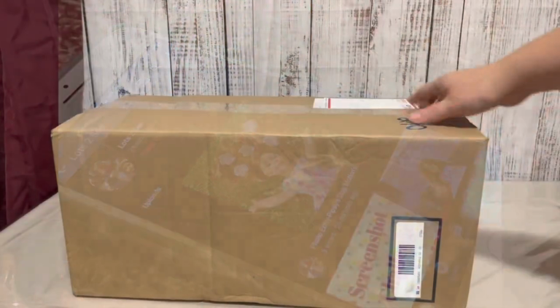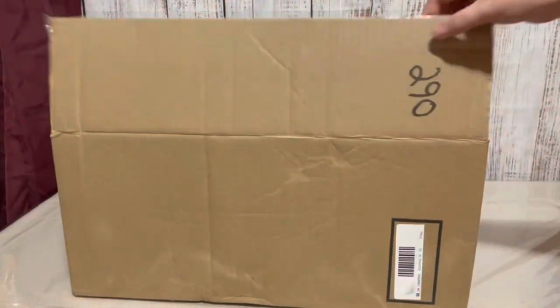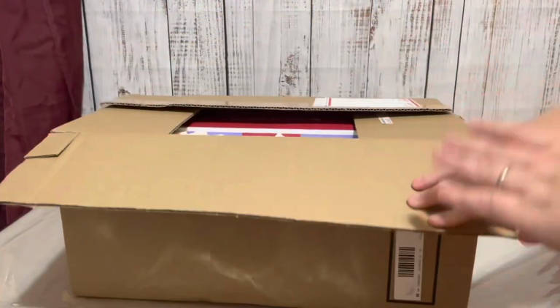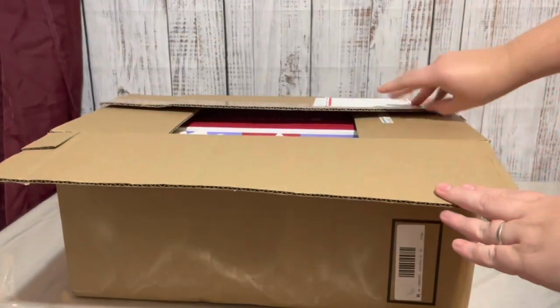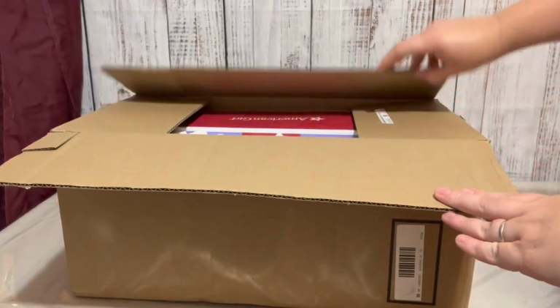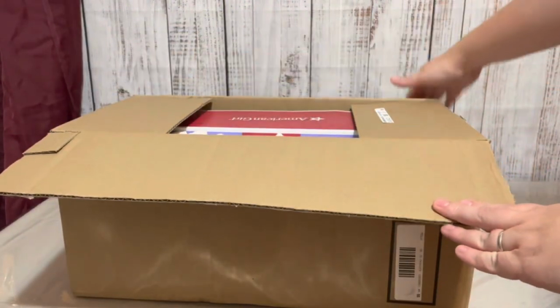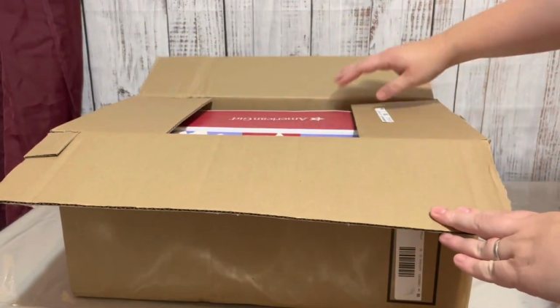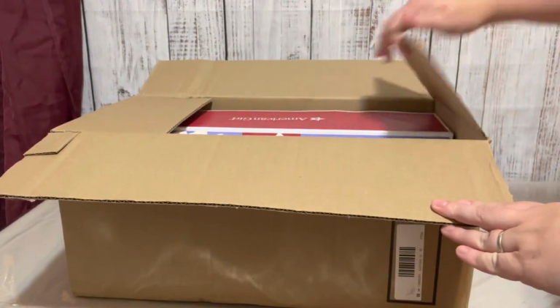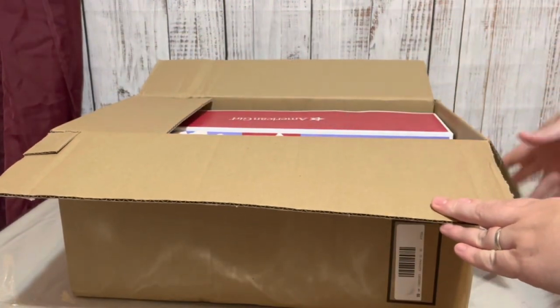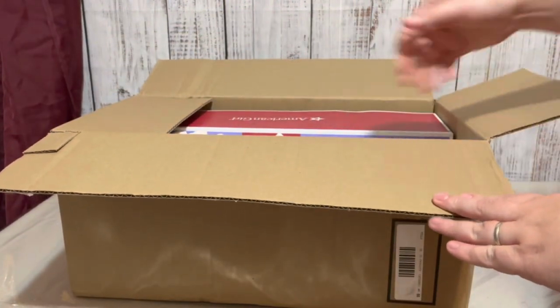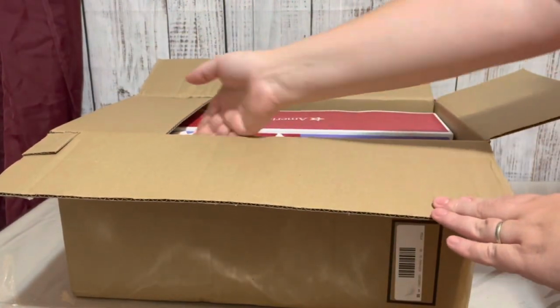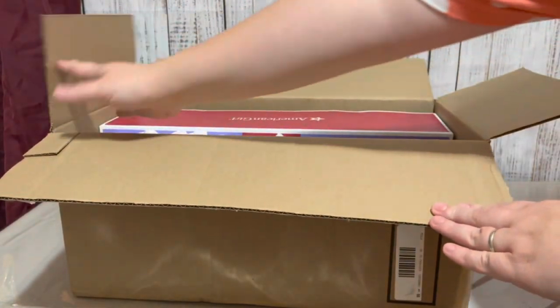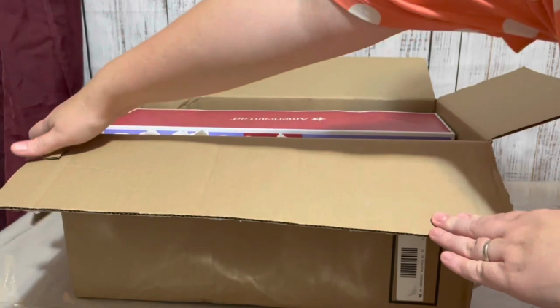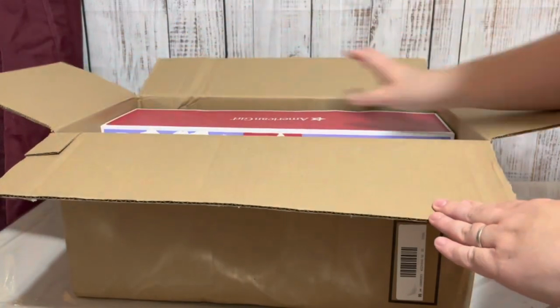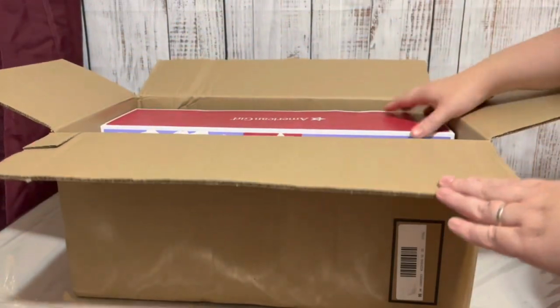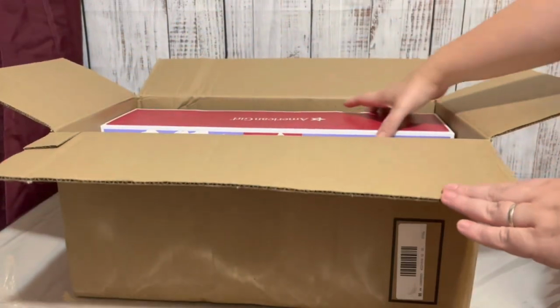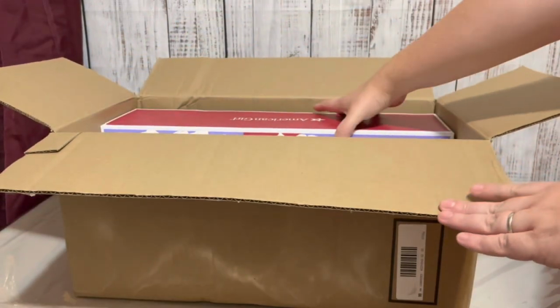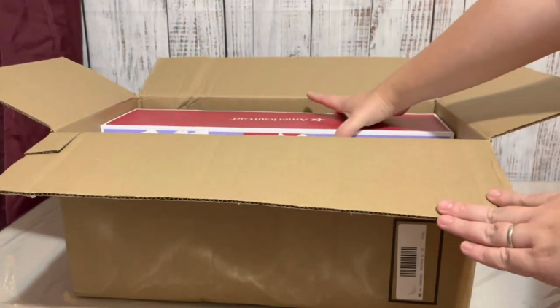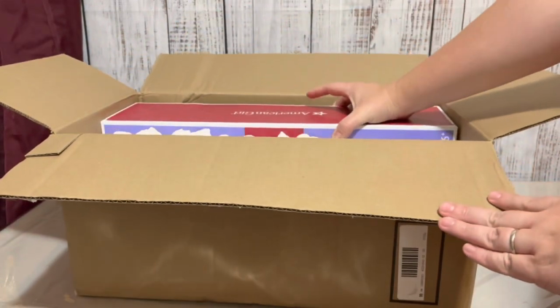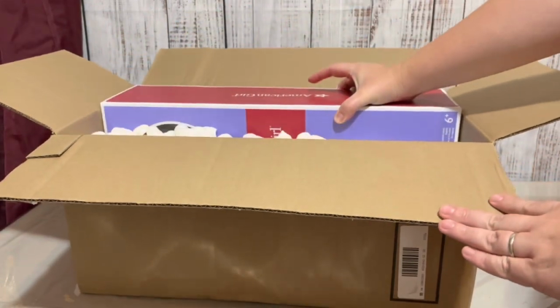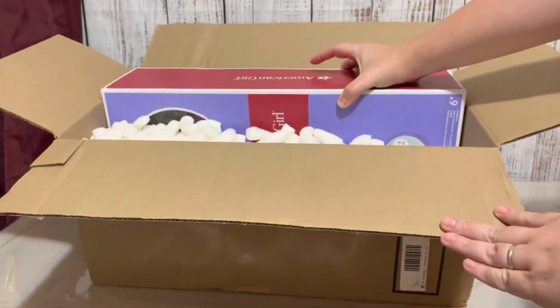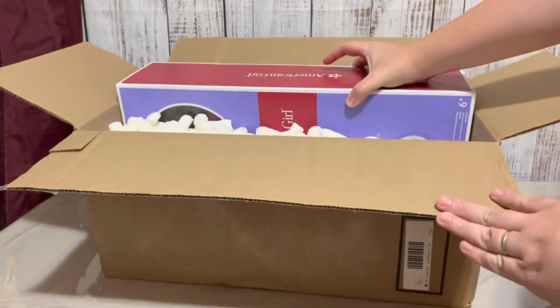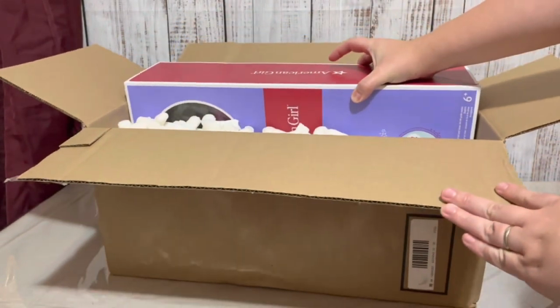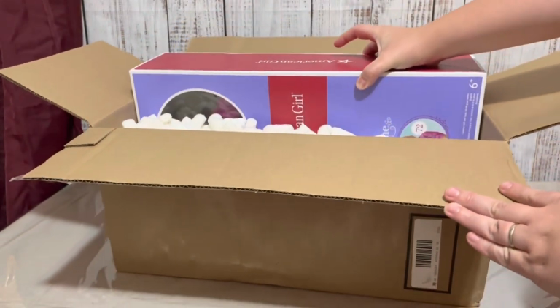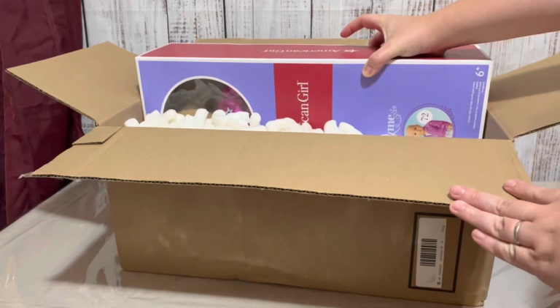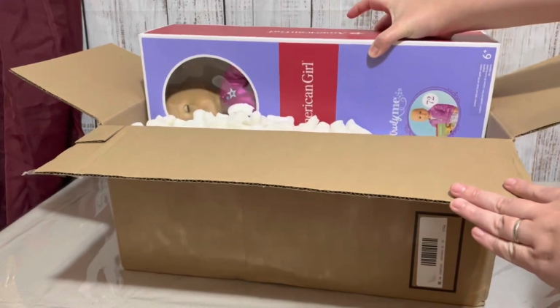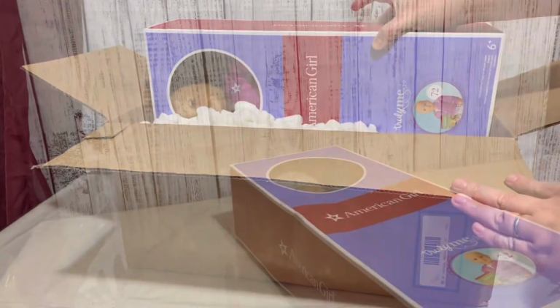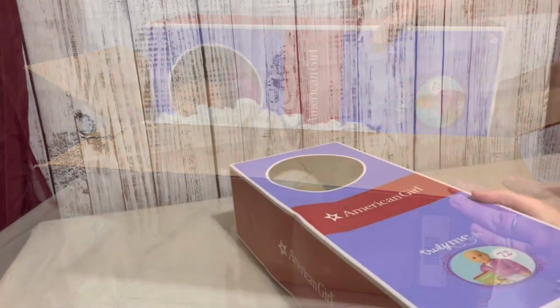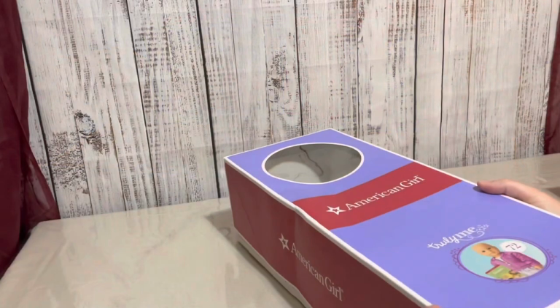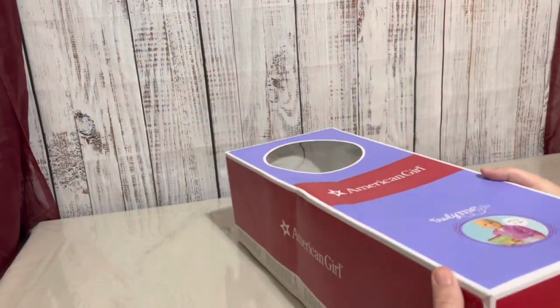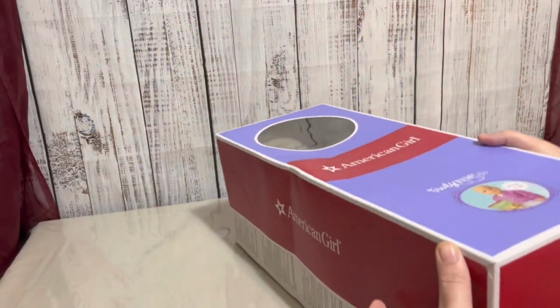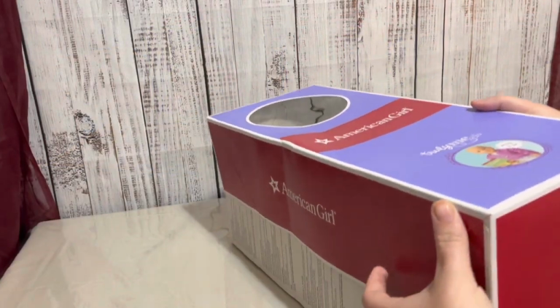Hello everyone! It's April here bringing you another video. Today I have three packages to go through: one from American Girl, one from eBay, and one from Target. Let's start with the one from American Girl.